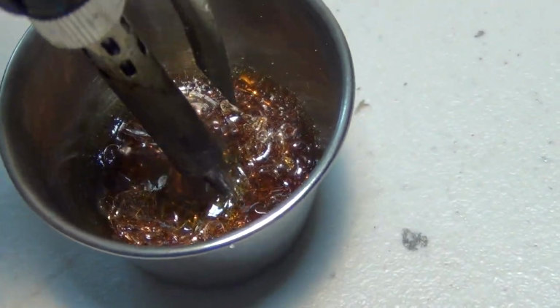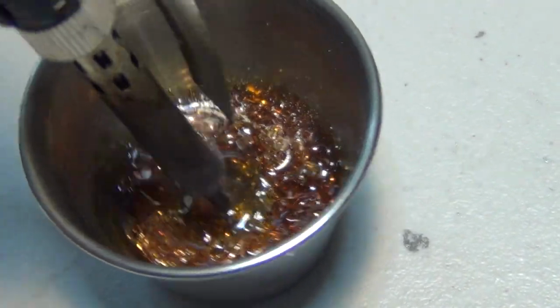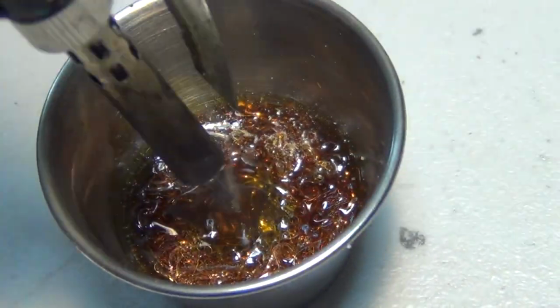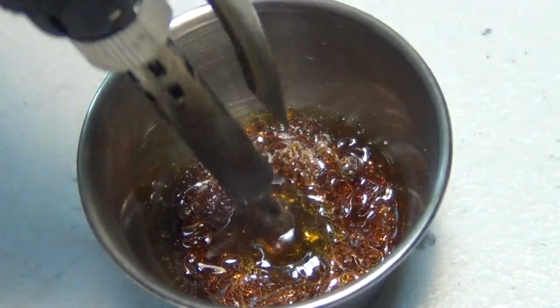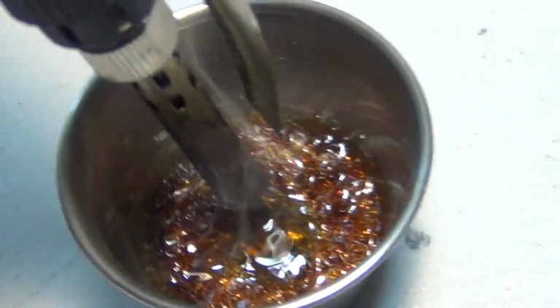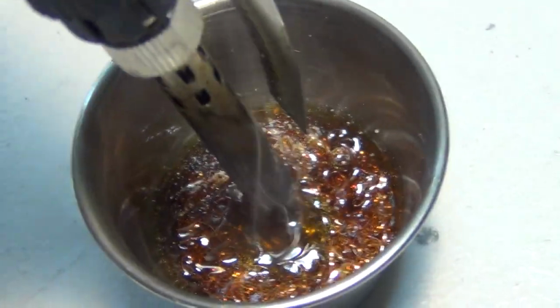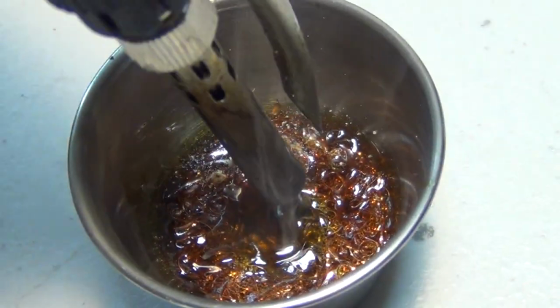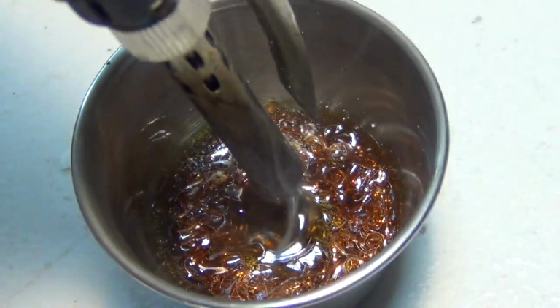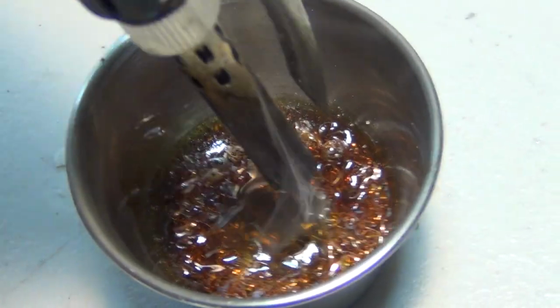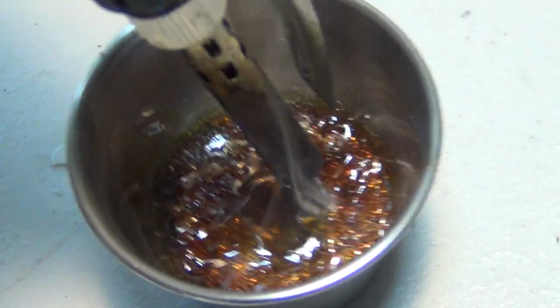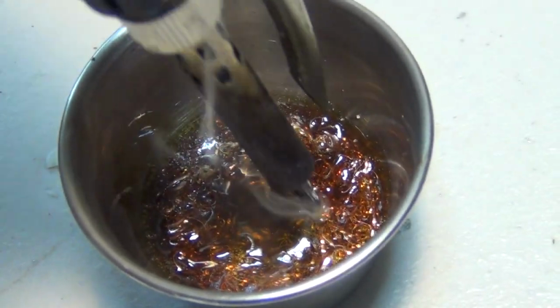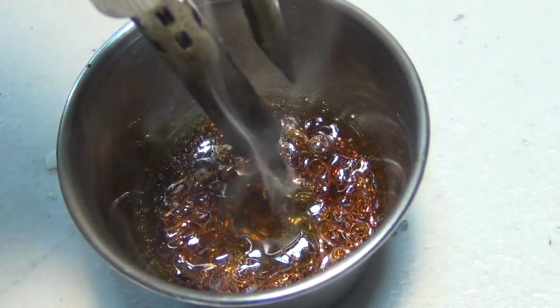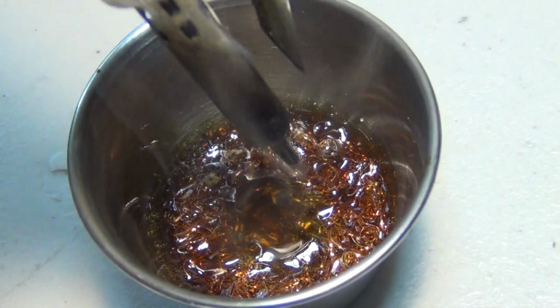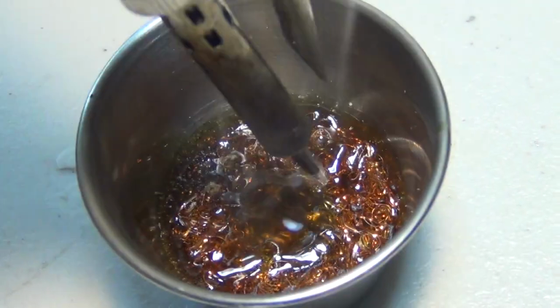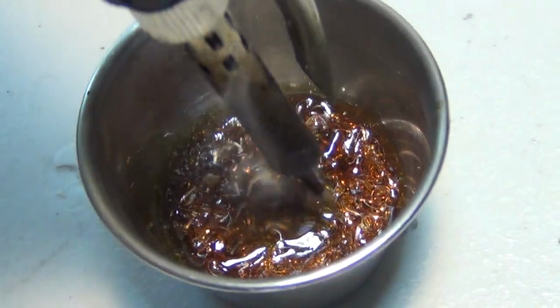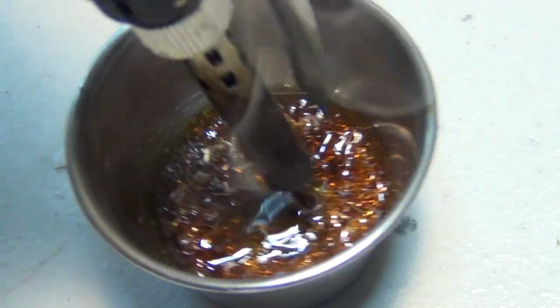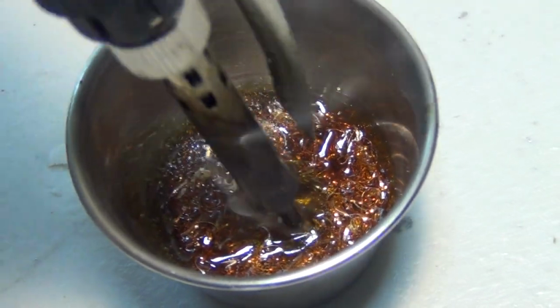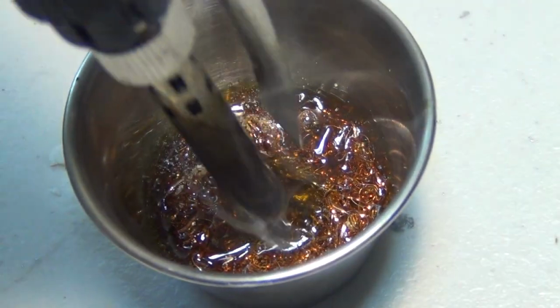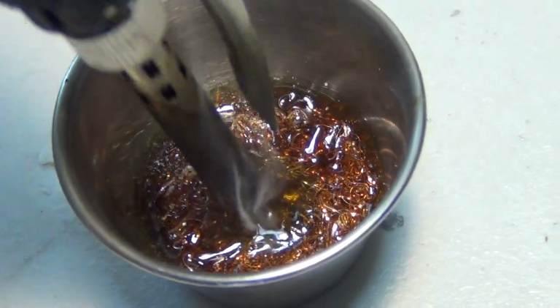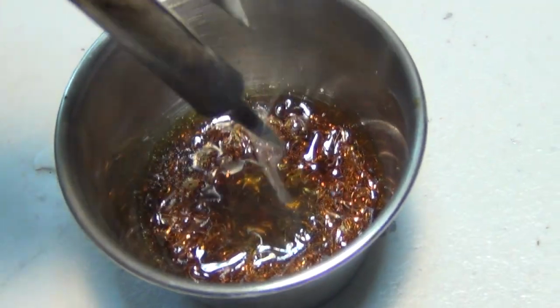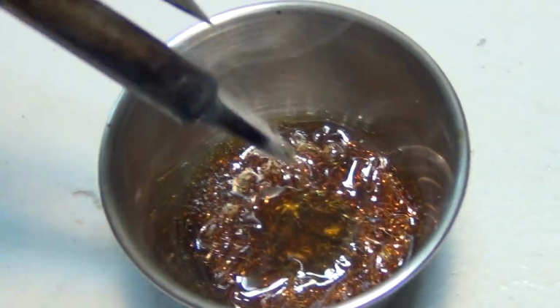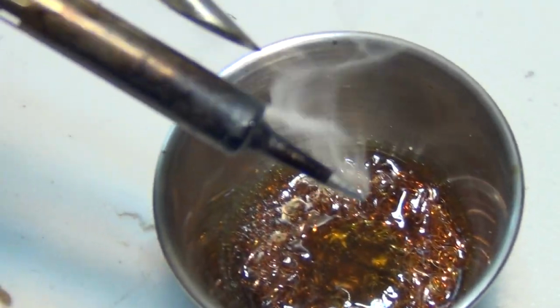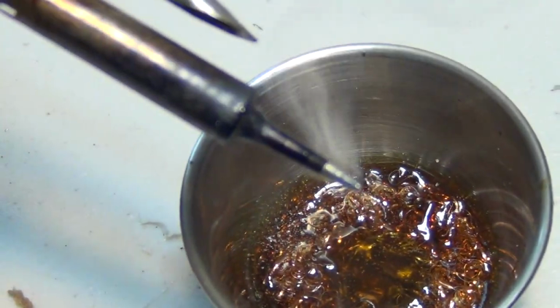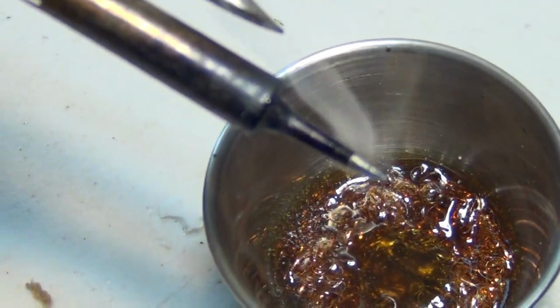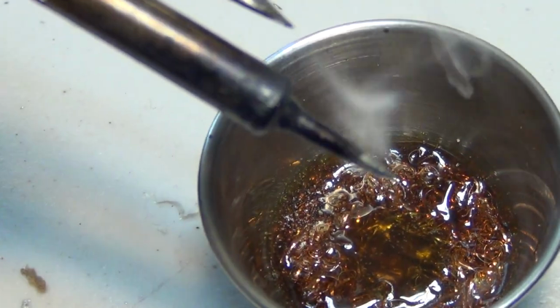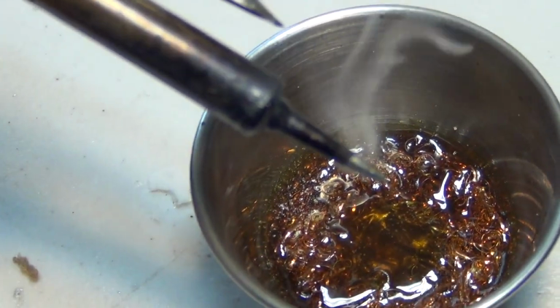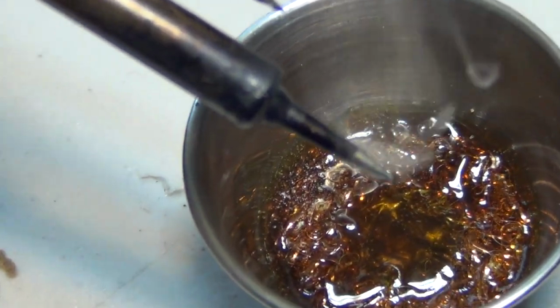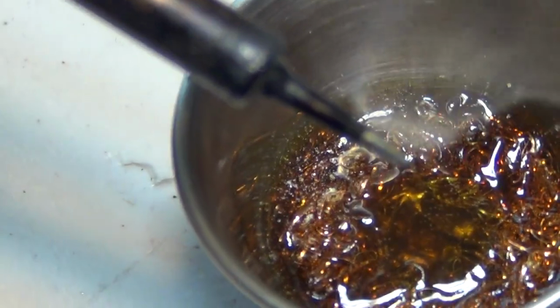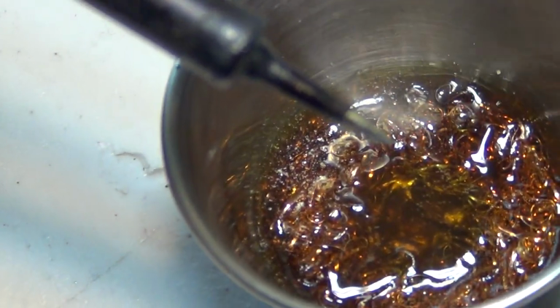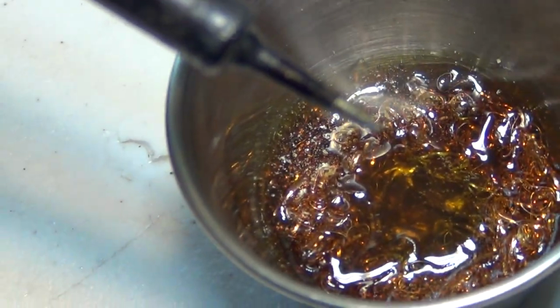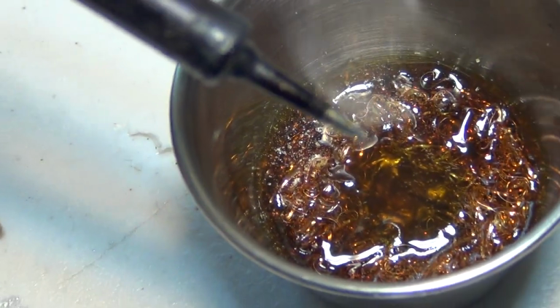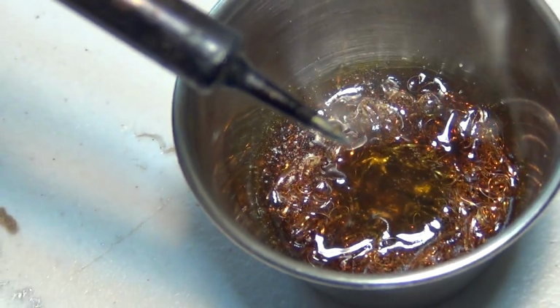CyberDuck thinner. Iron tip thinner. You can buy these at CyberDuckilc.com.